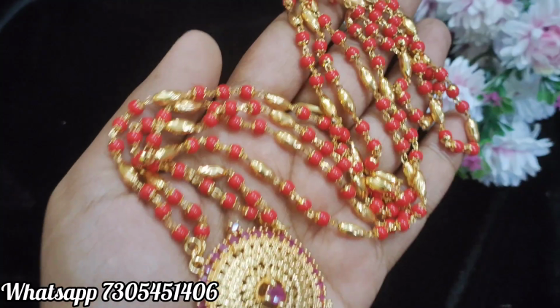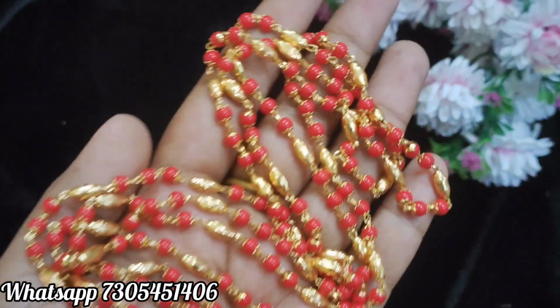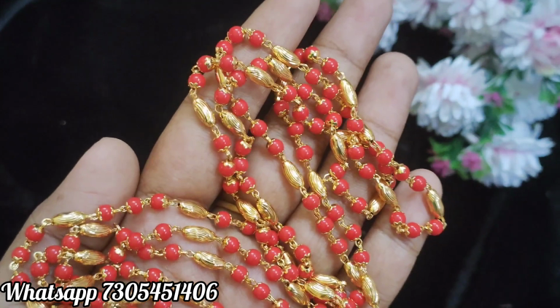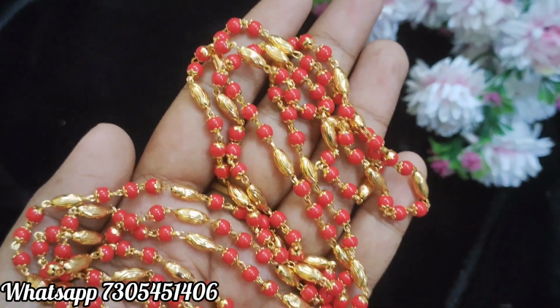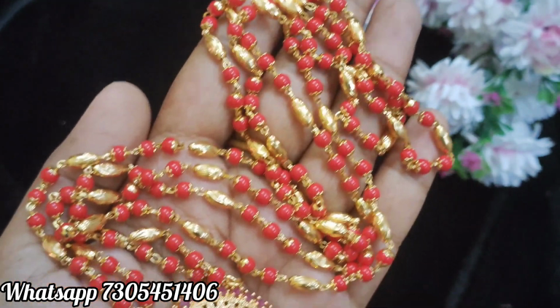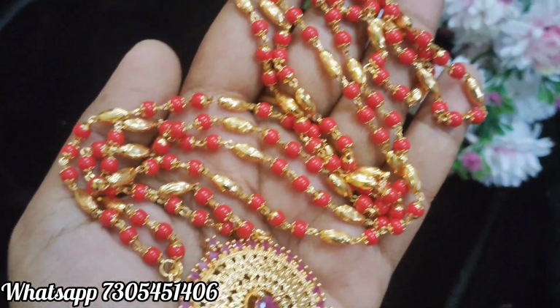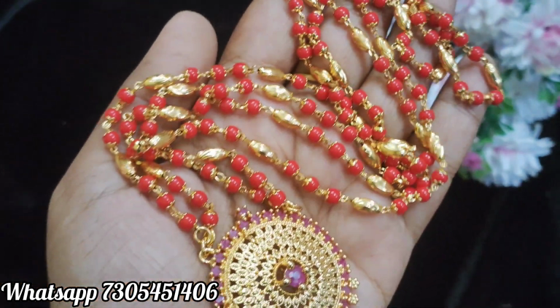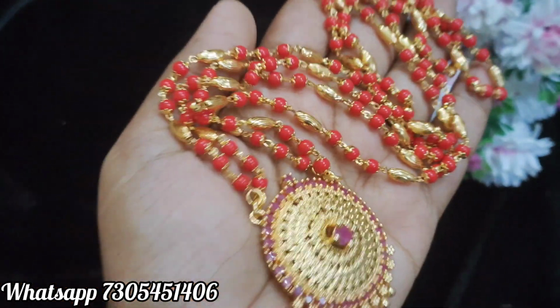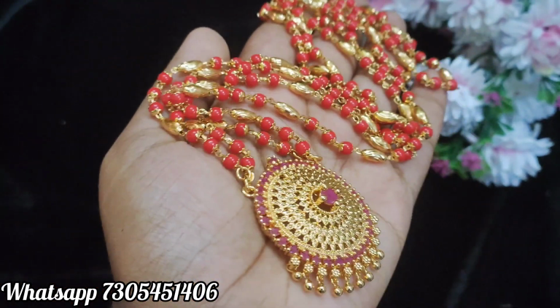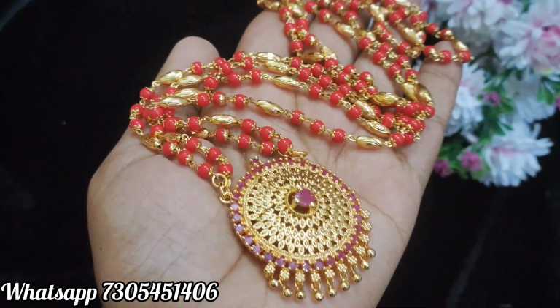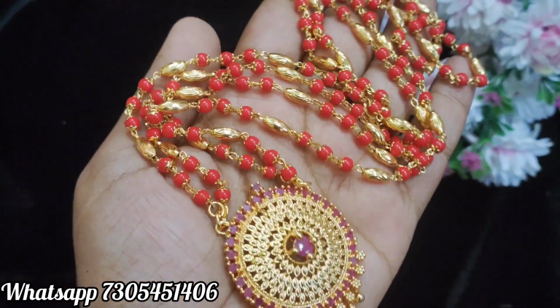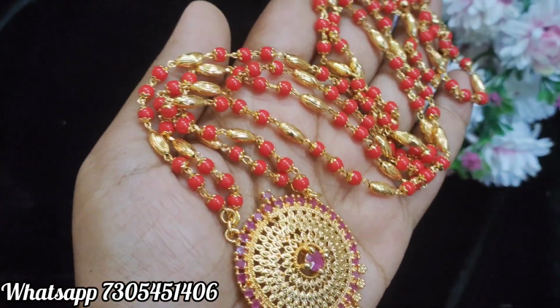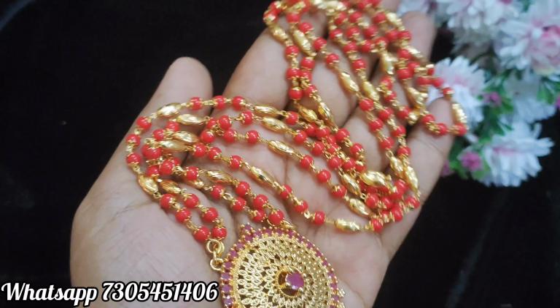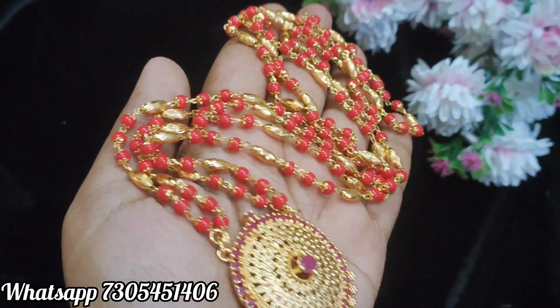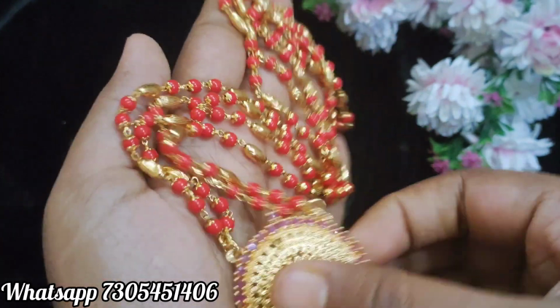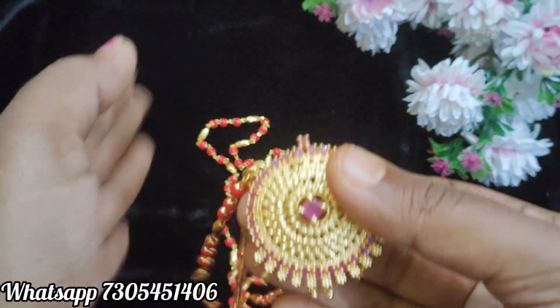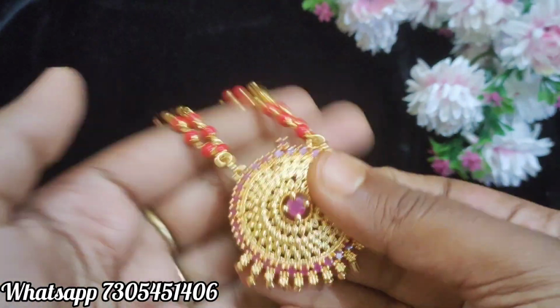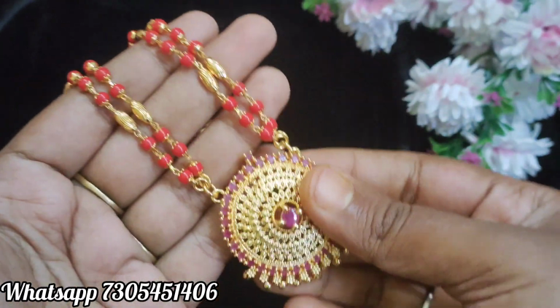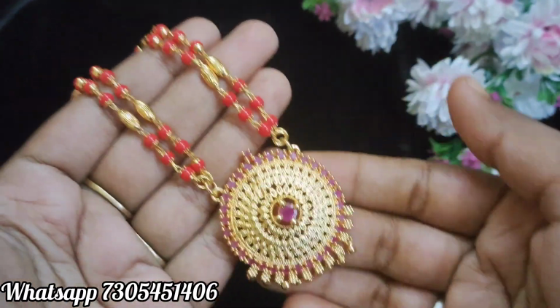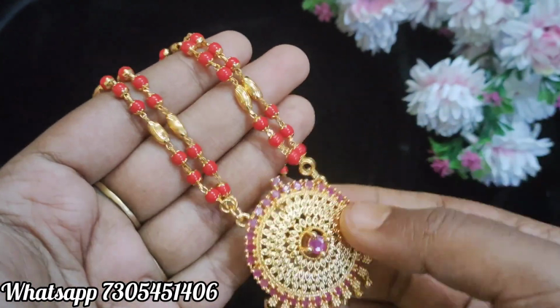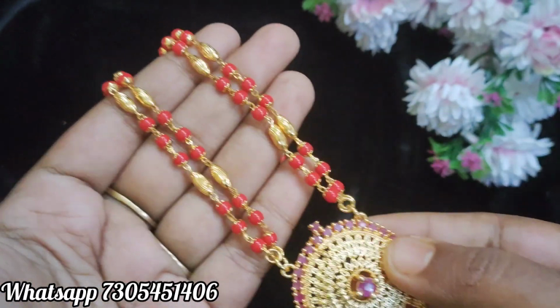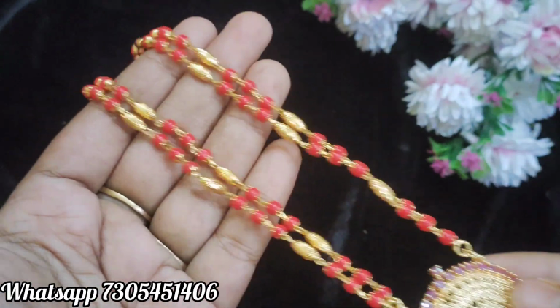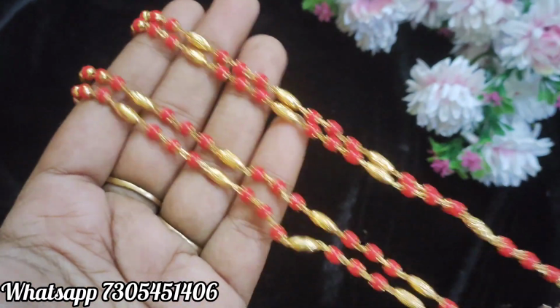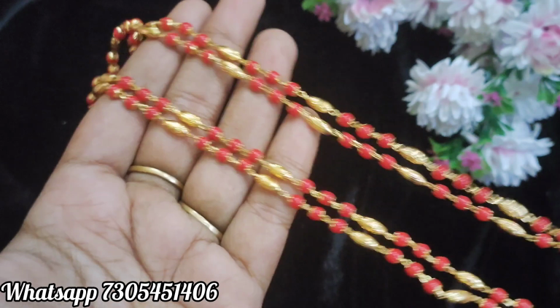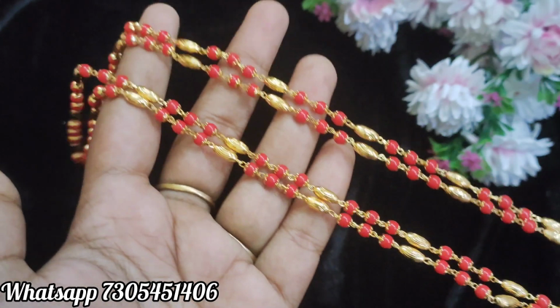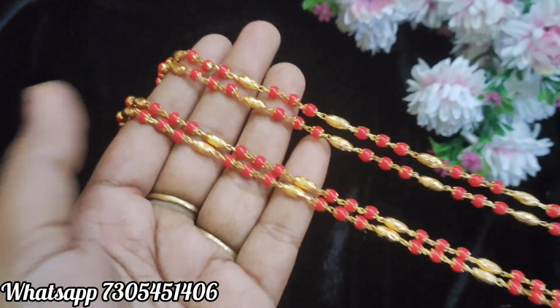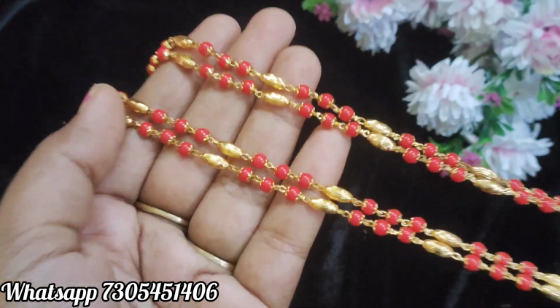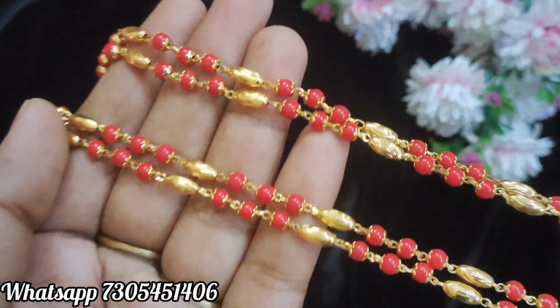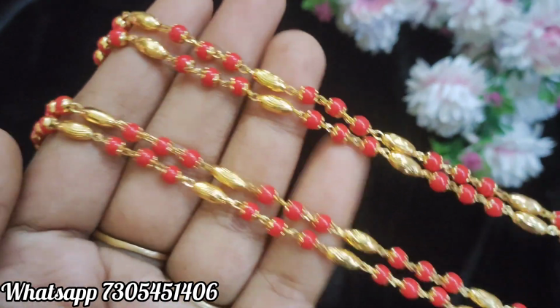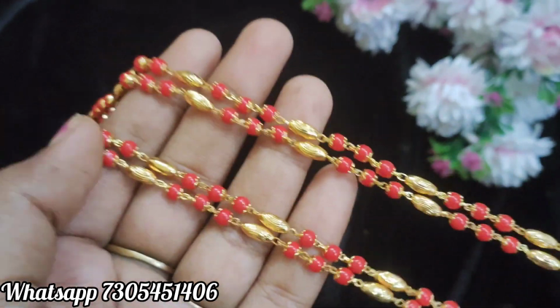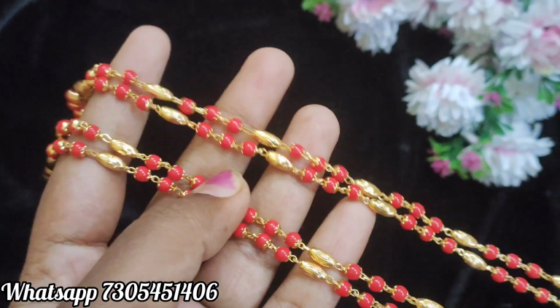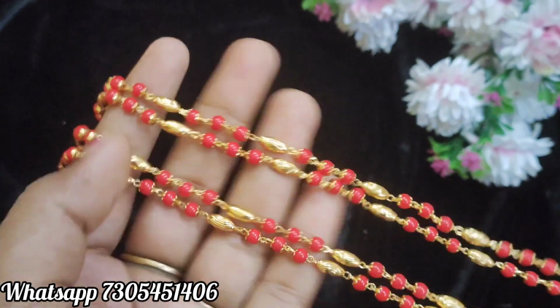Next design is corals chain — red color beads, two-layer chain, single hook, large size, 24 inches.